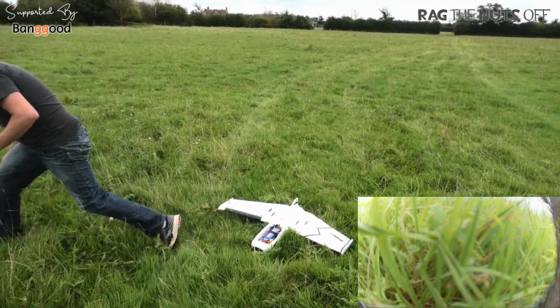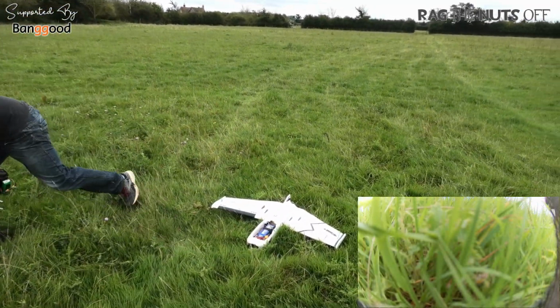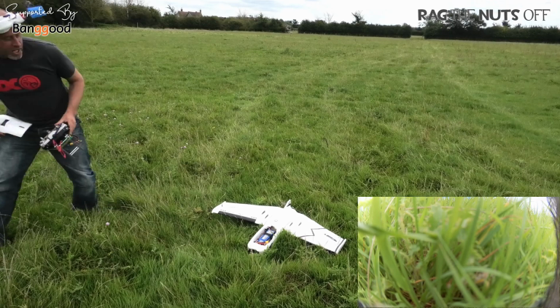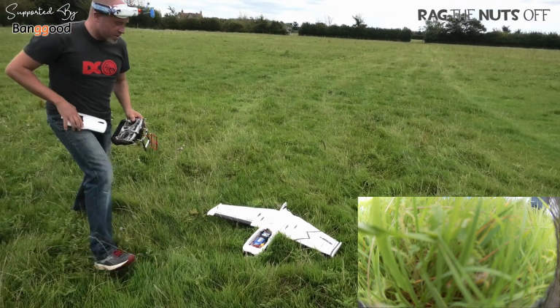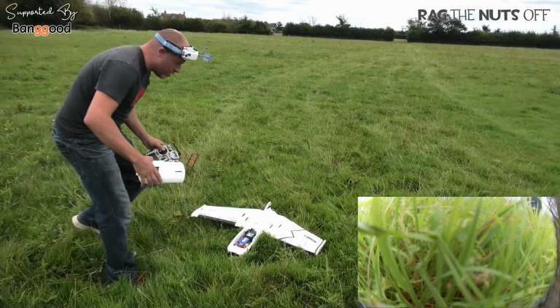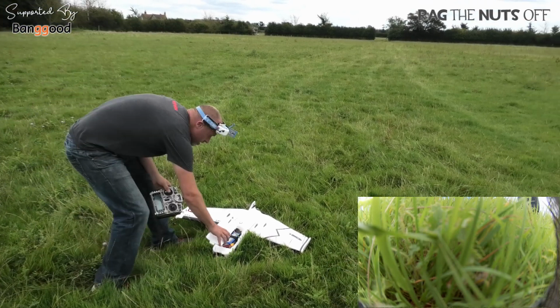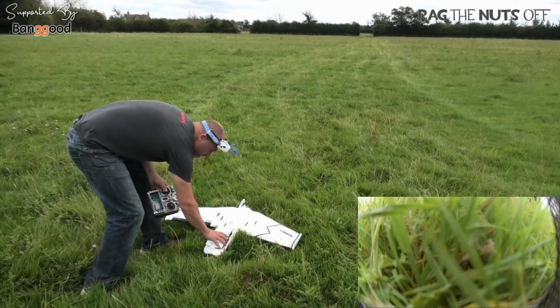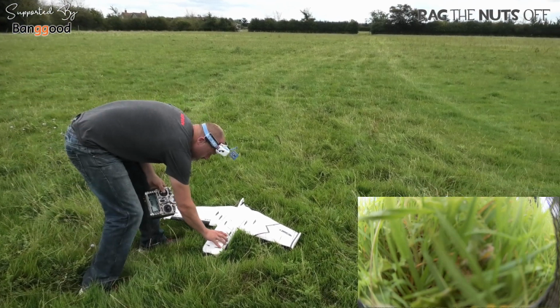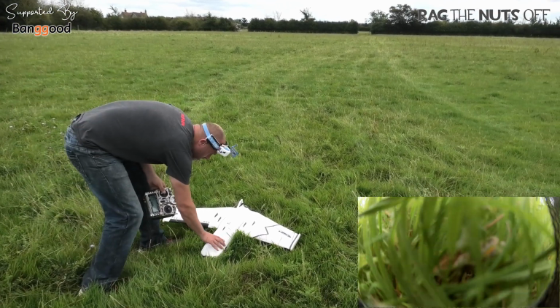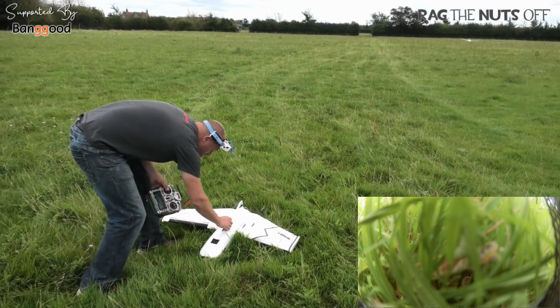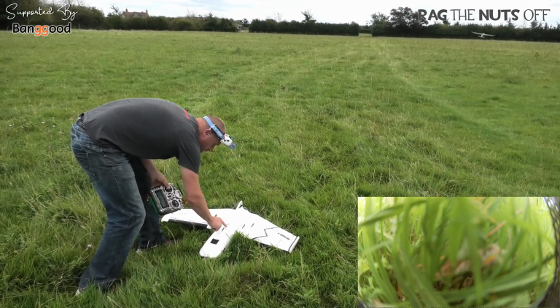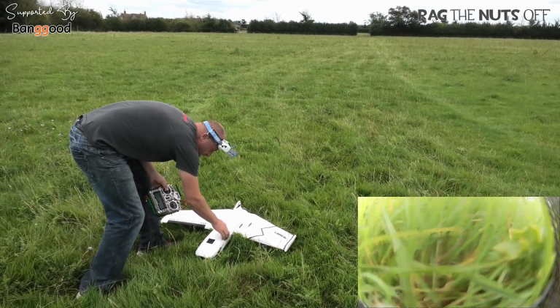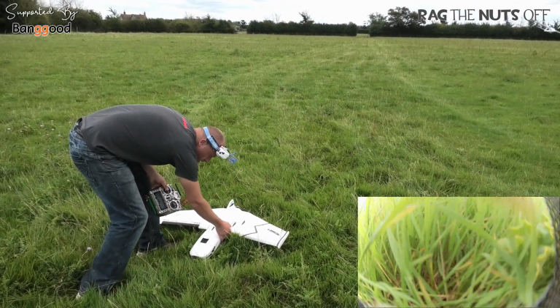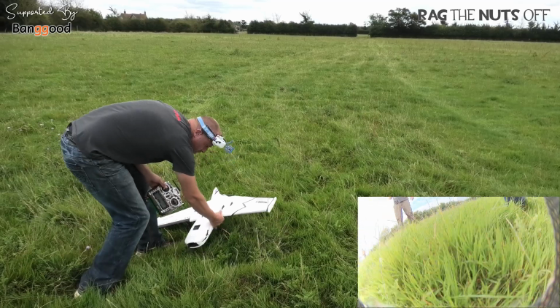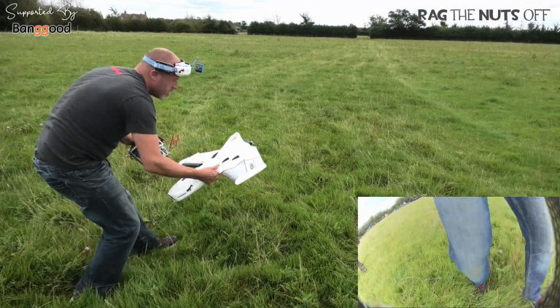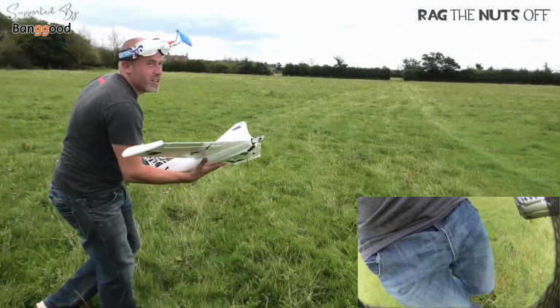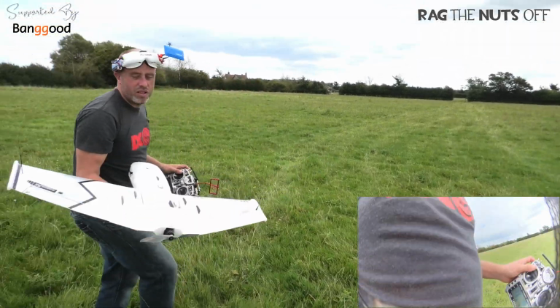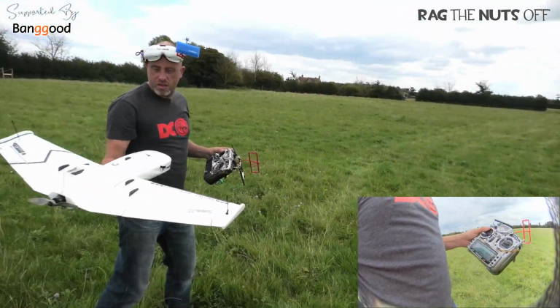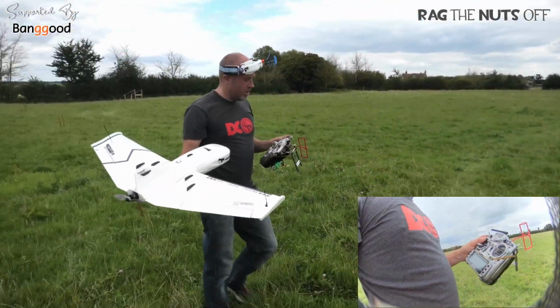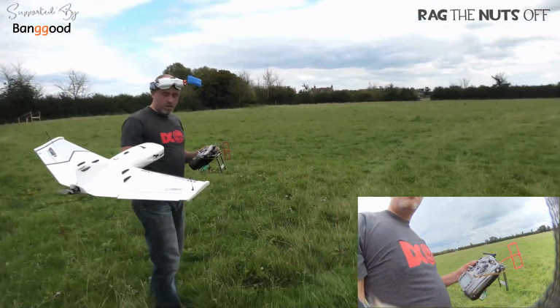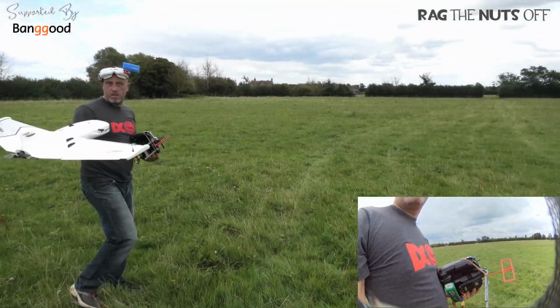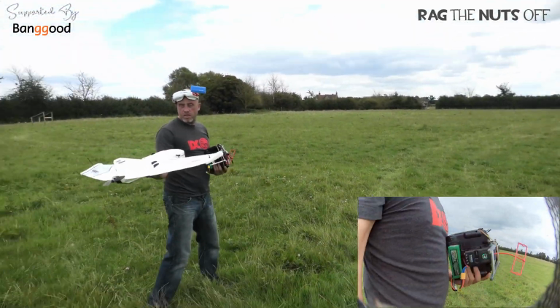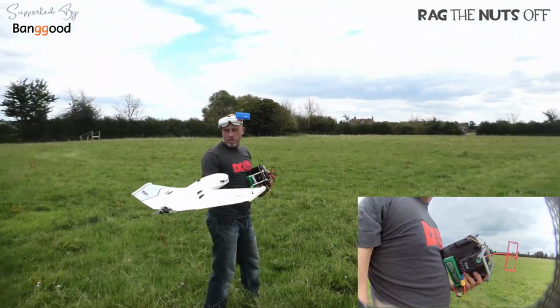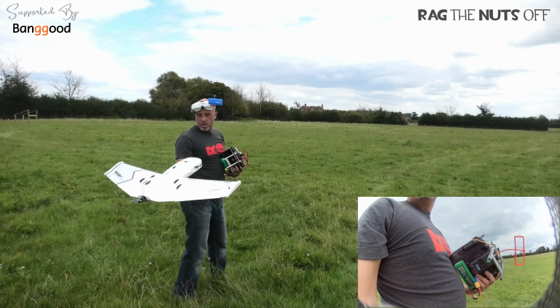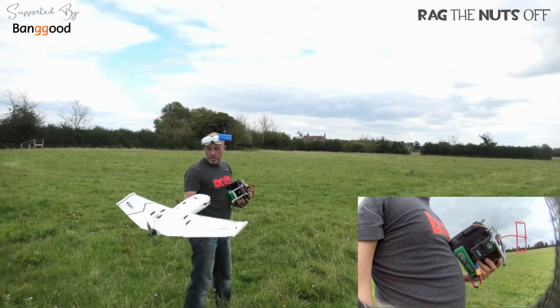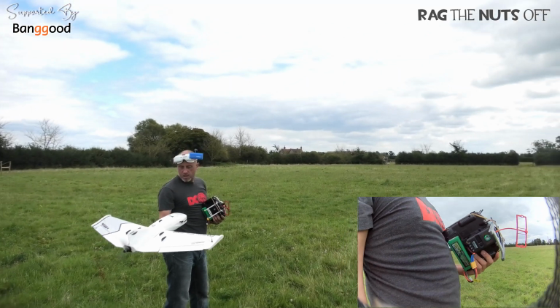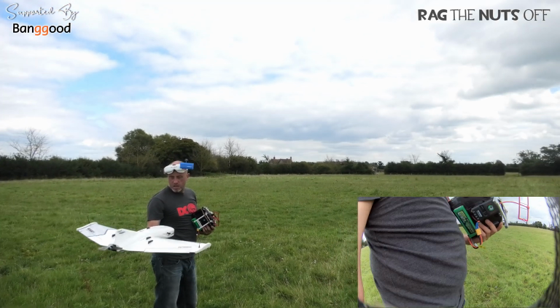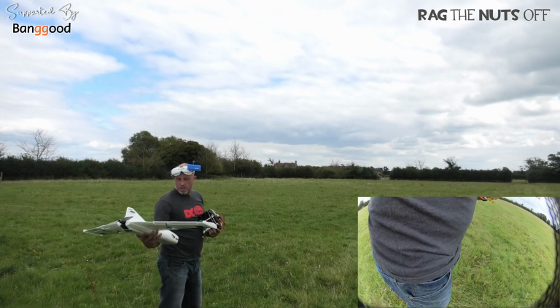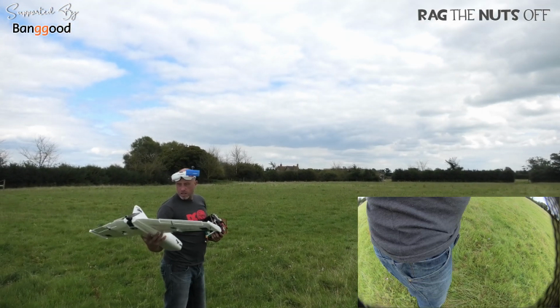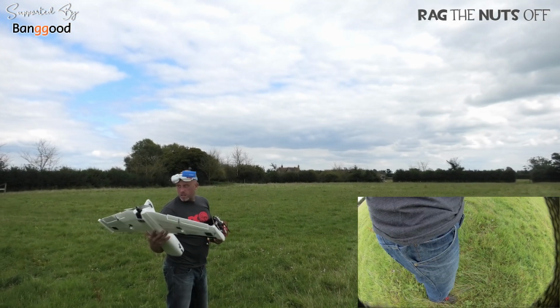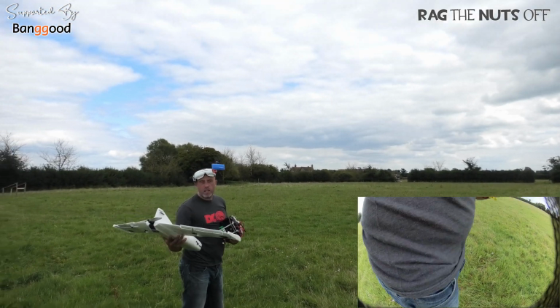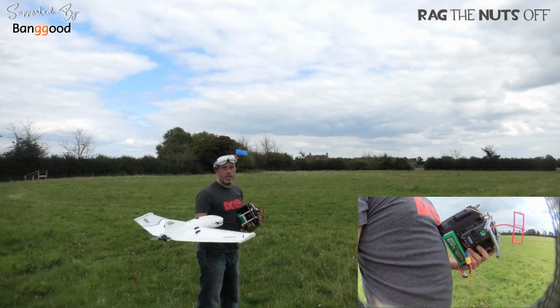Do you know what? I might stick that in horizon mode. Oh, I lost my thing off the top. Do you need a bow? Yeah, go on then.